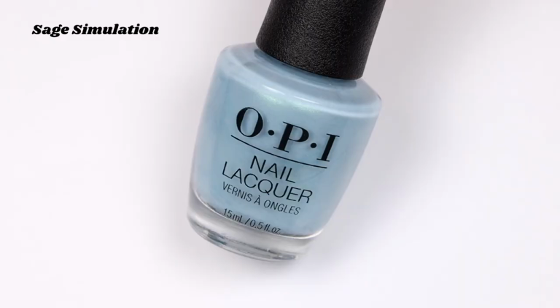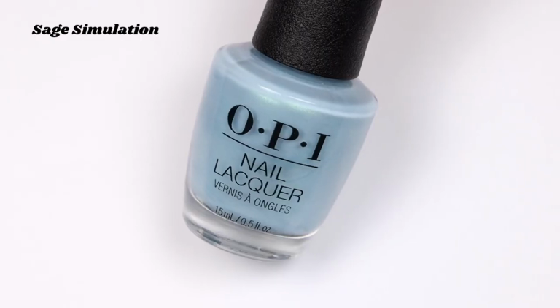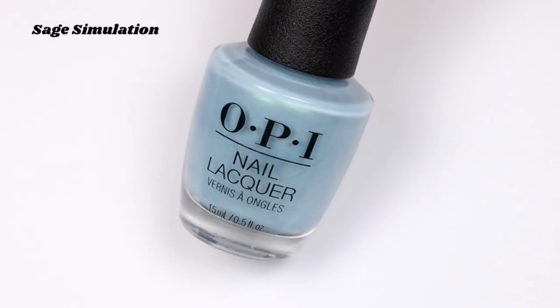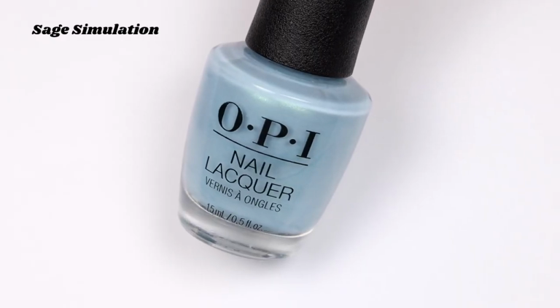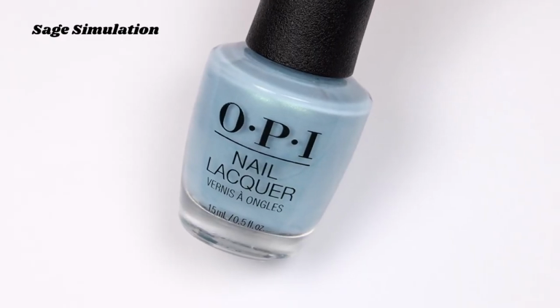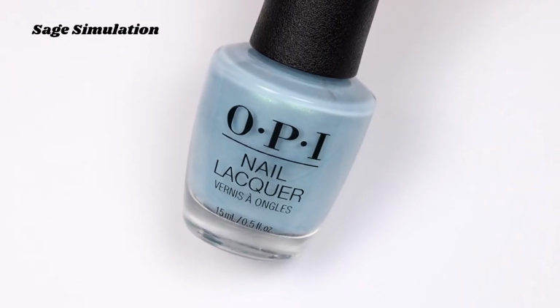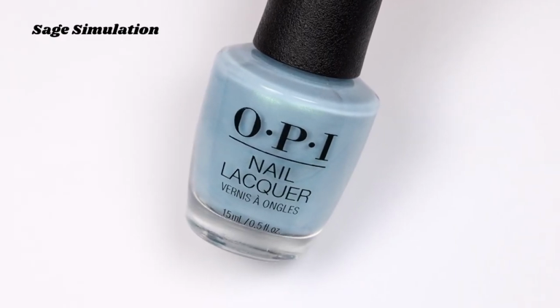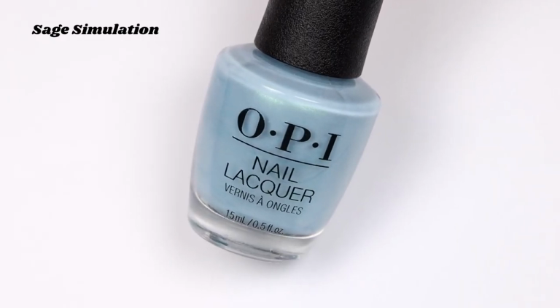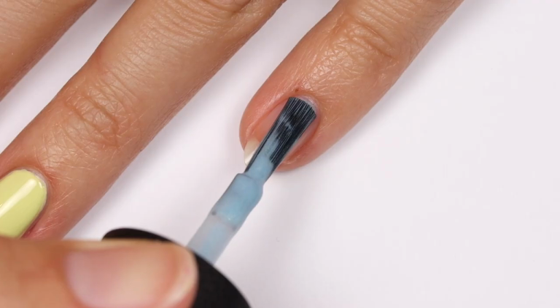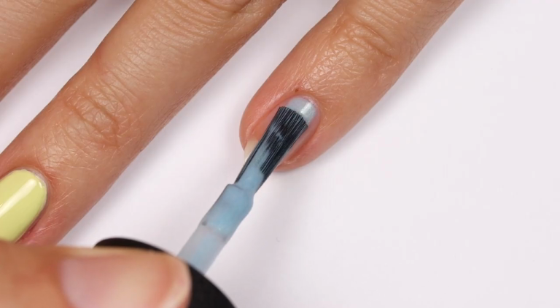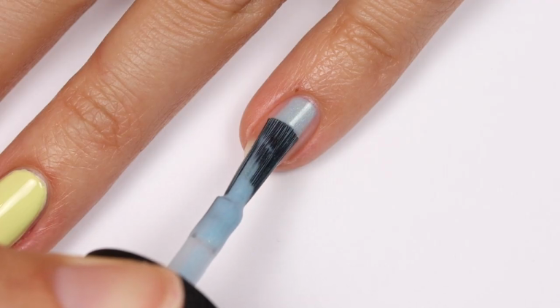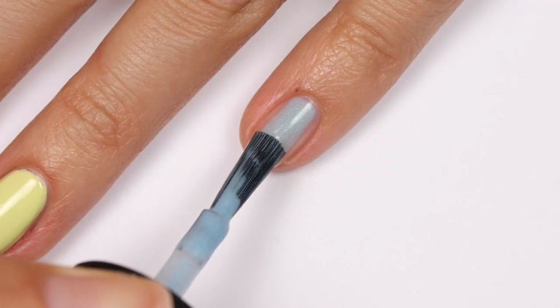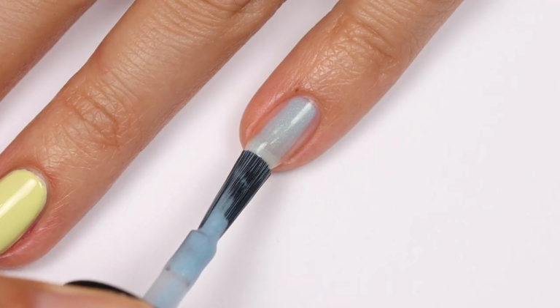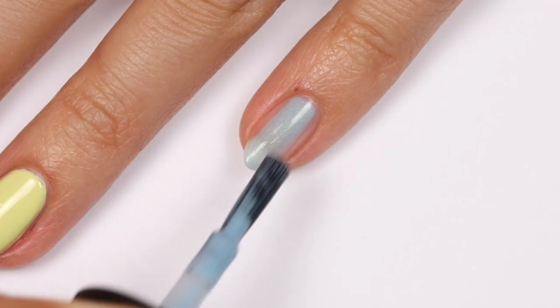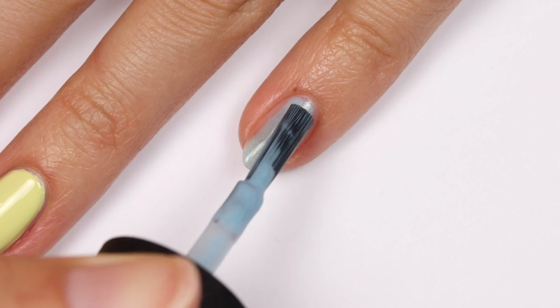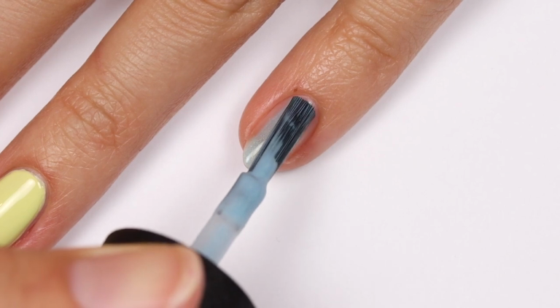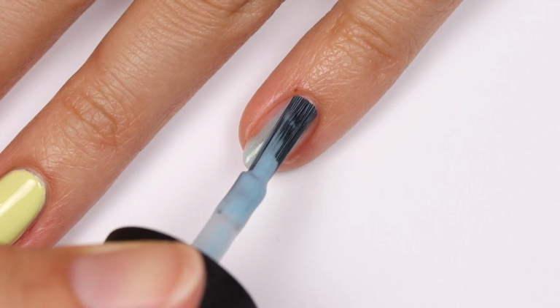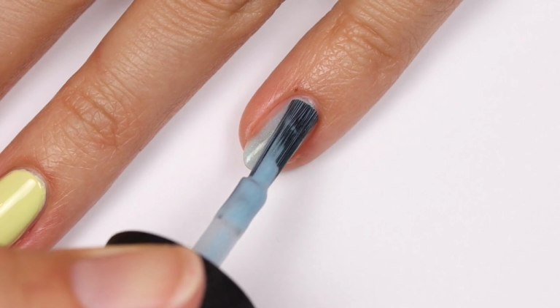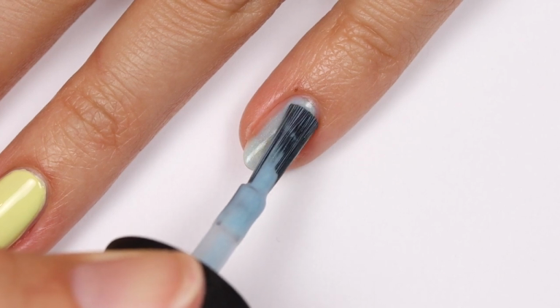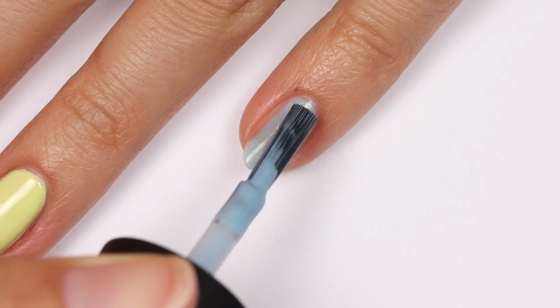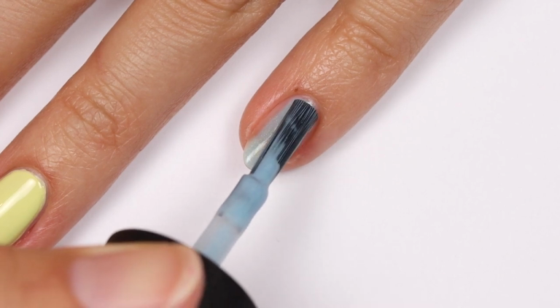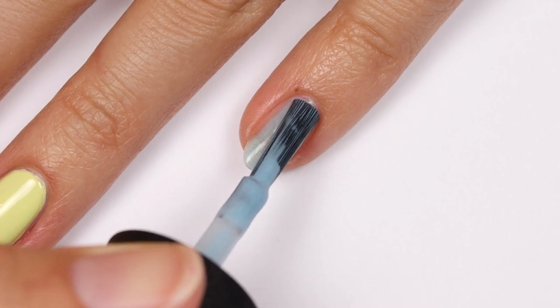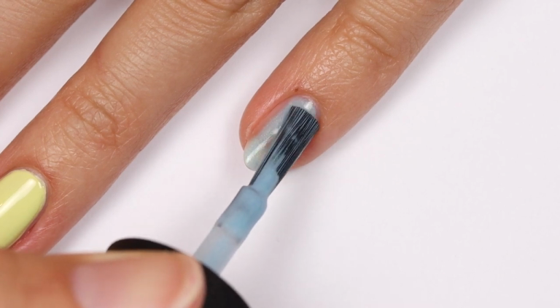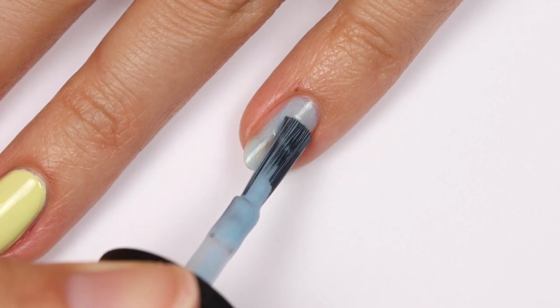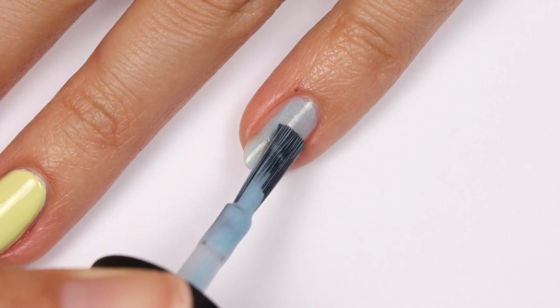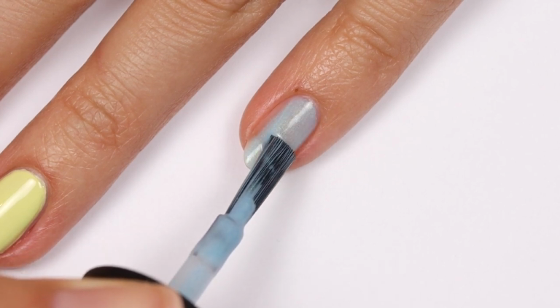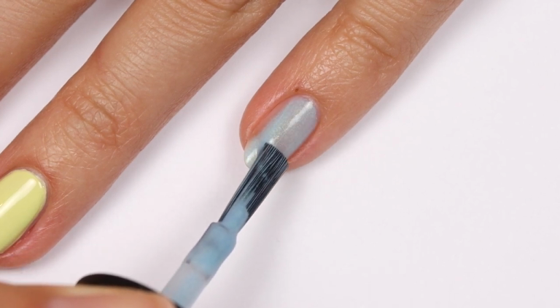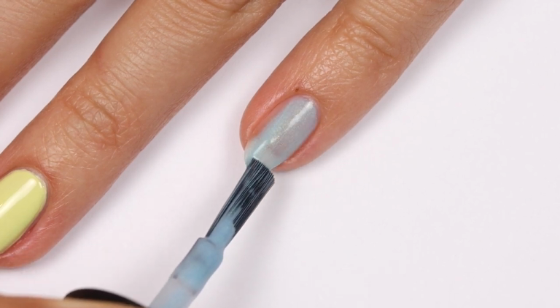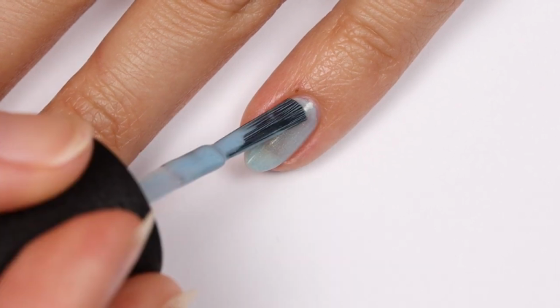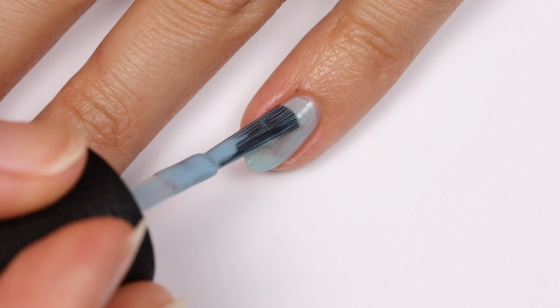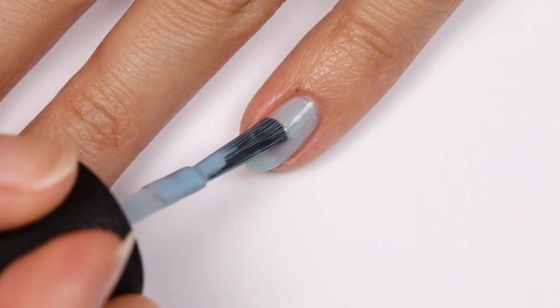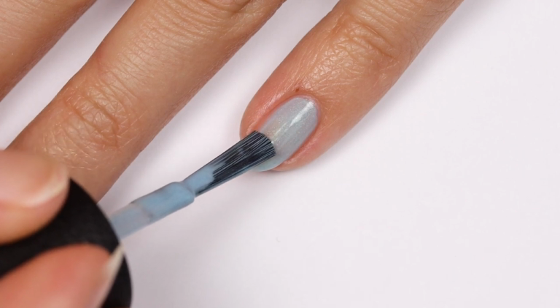Next is Sage Simulation, which is a light pastel sage green shade with some really subtle shimmer. I think this is also just a tad on the muted side. For this one I applied two coats.